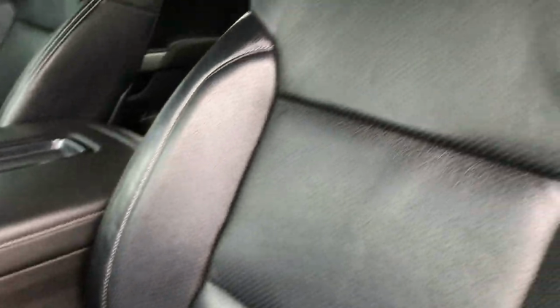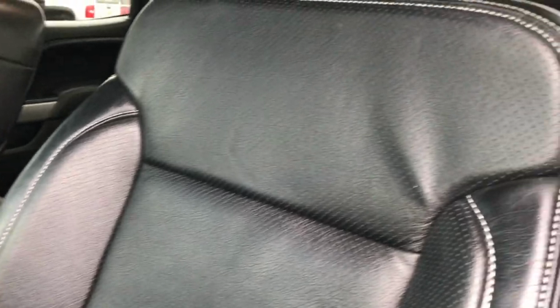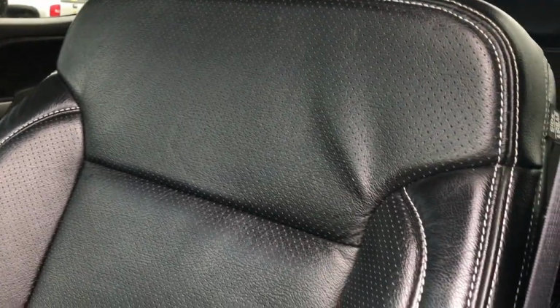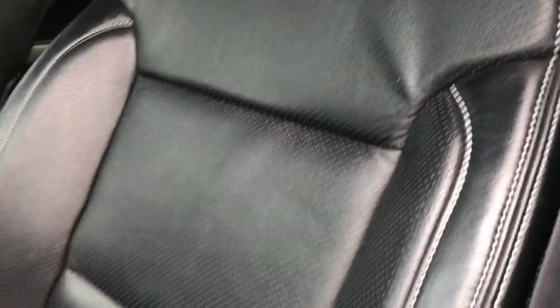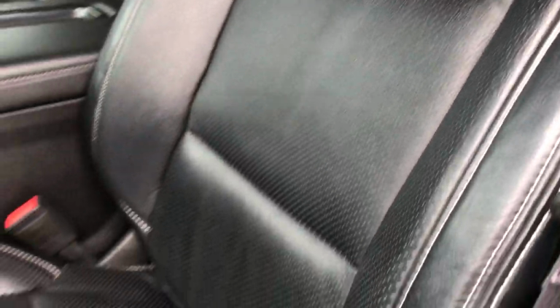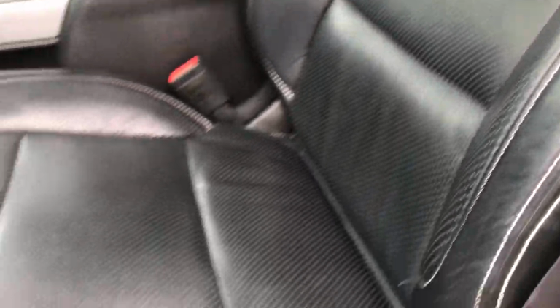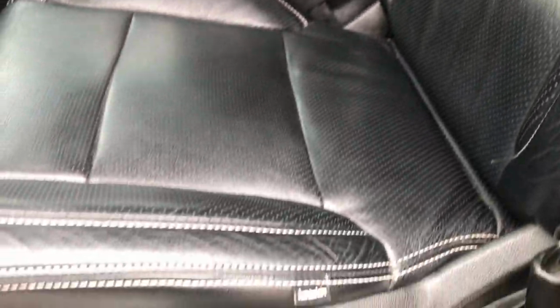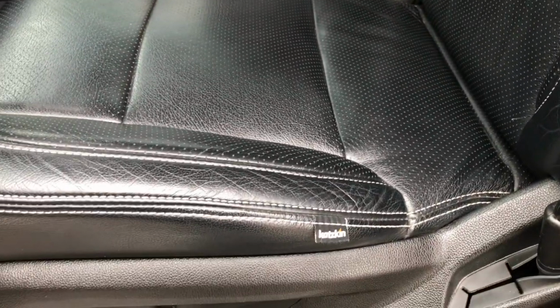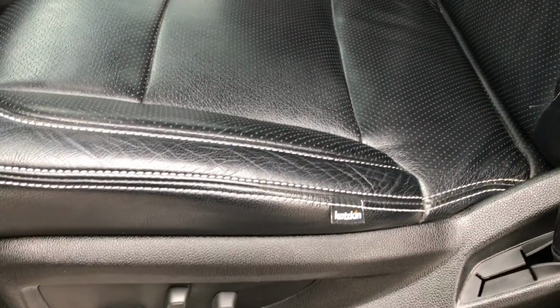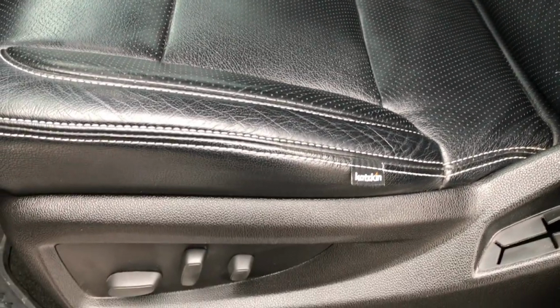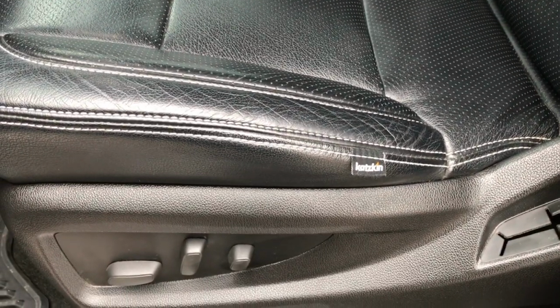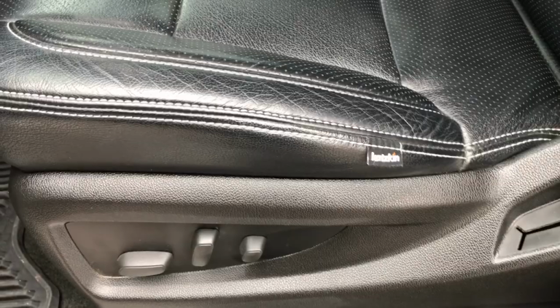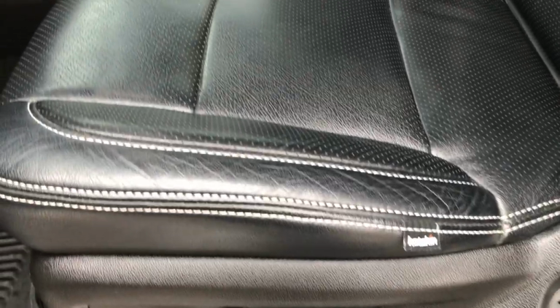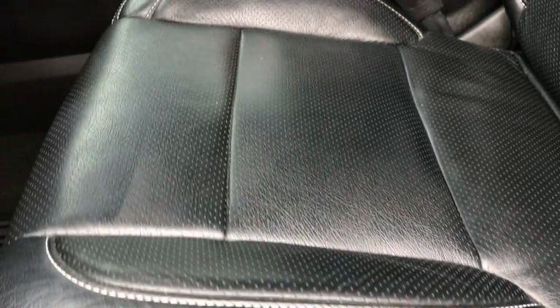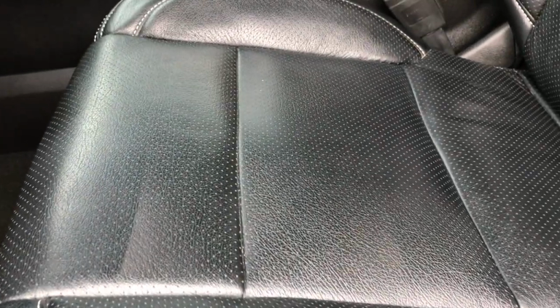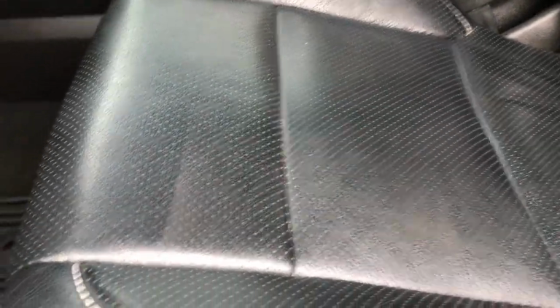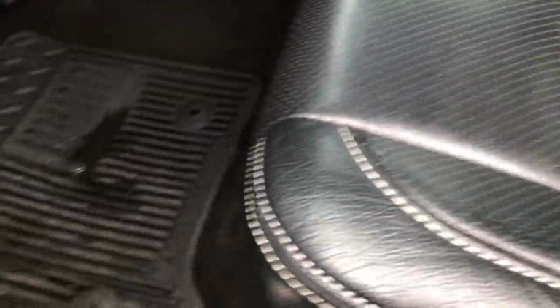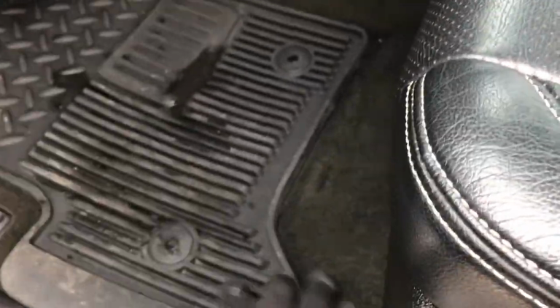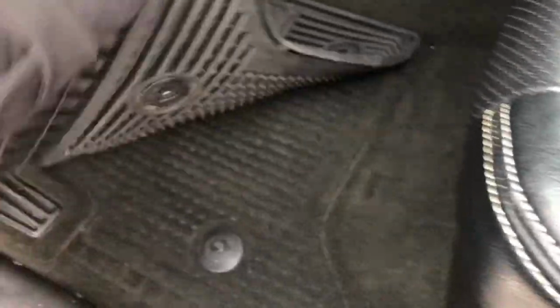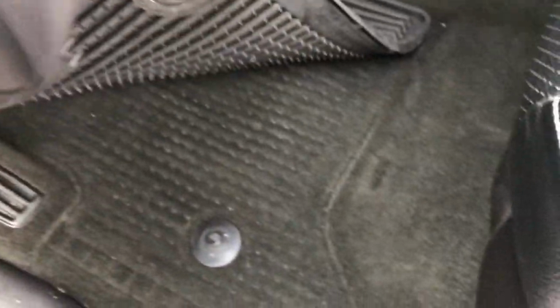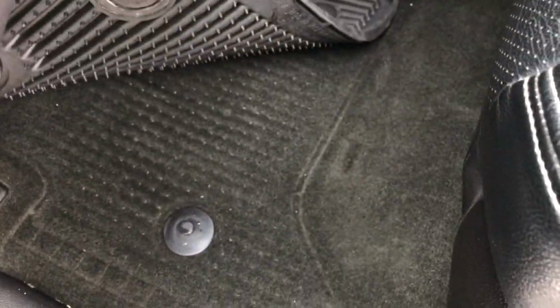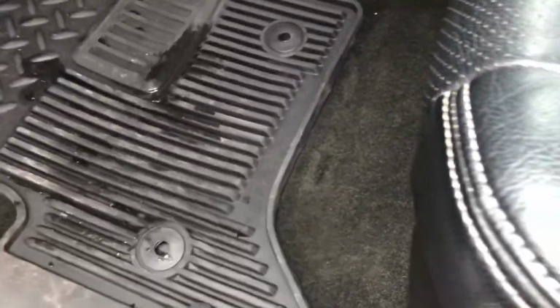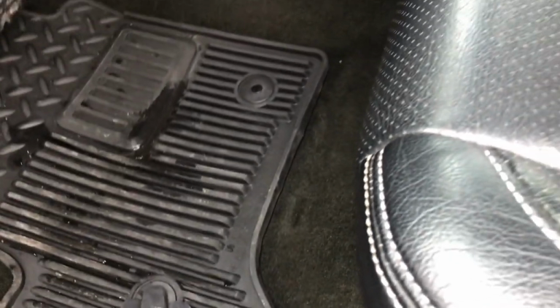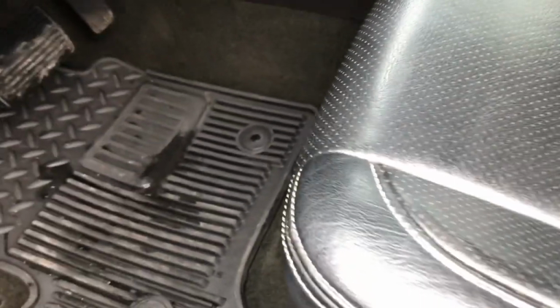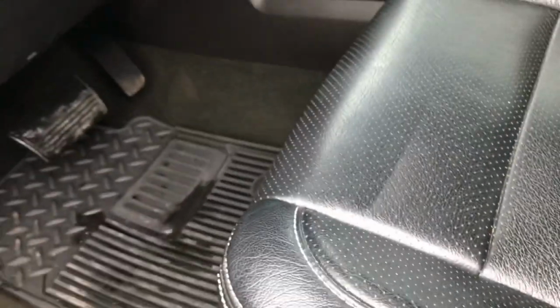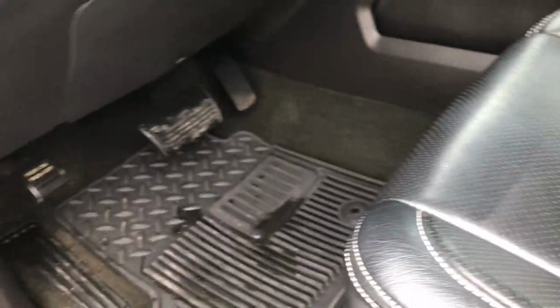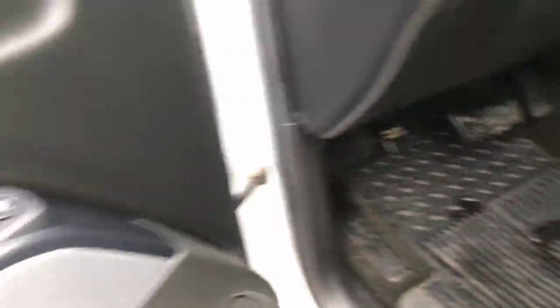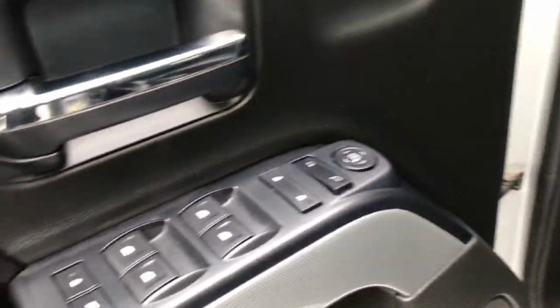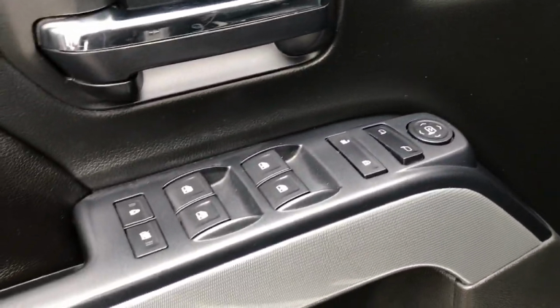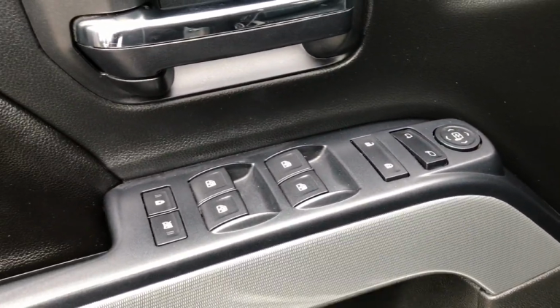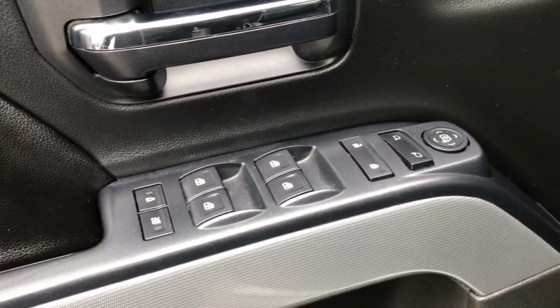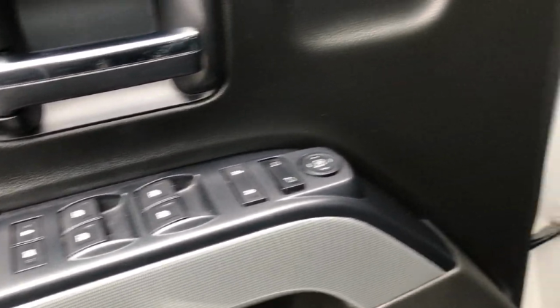They do a really nice job — no rips, tears, or stains on these seats, no wear. Both of these seats are heated. It has factory all-weather floor mats throughout, and the carpeting is nice and clean underneath. Power windows, power locks, and power mirrors.